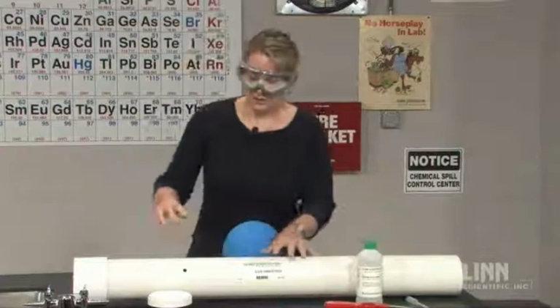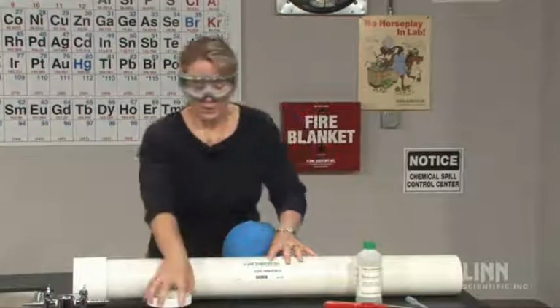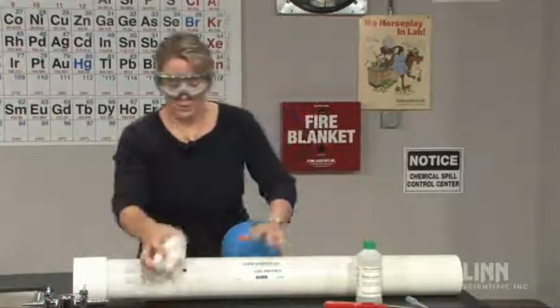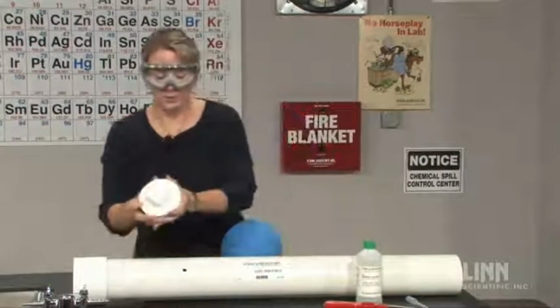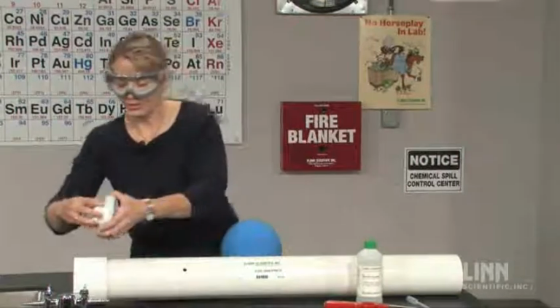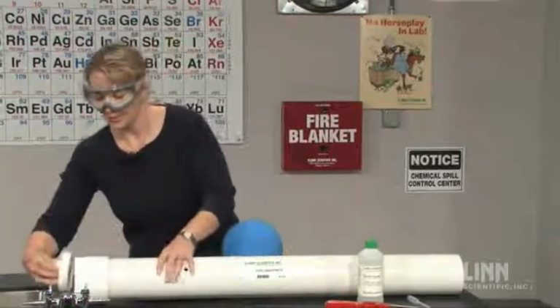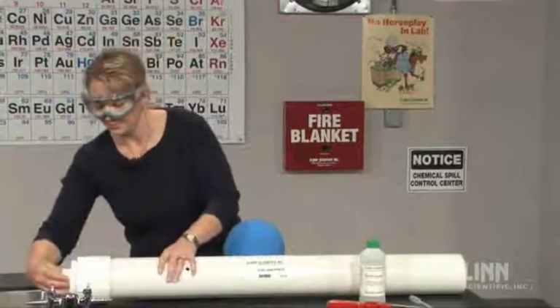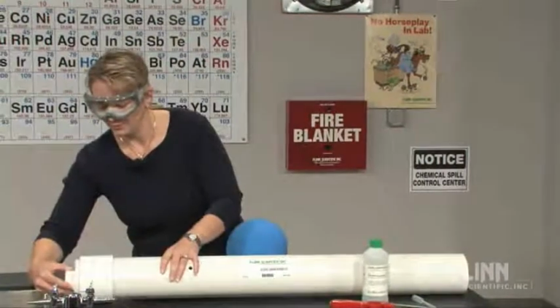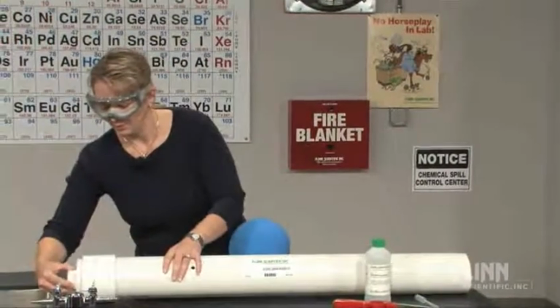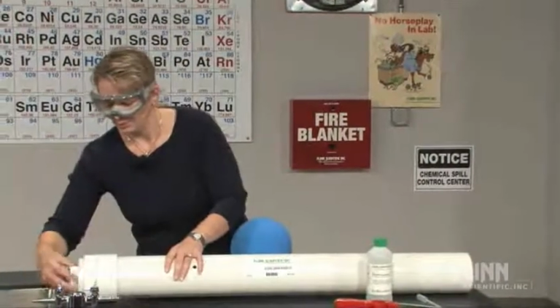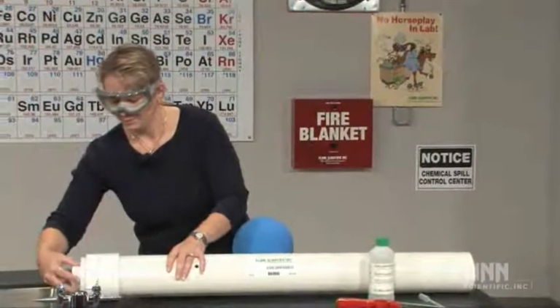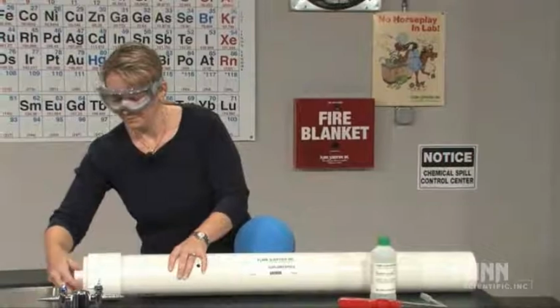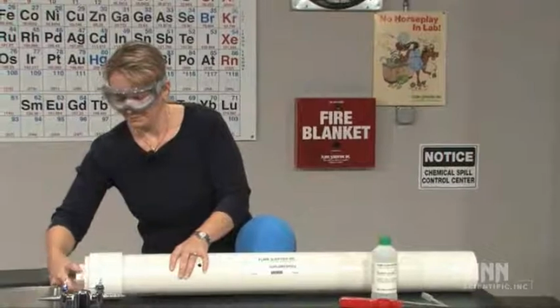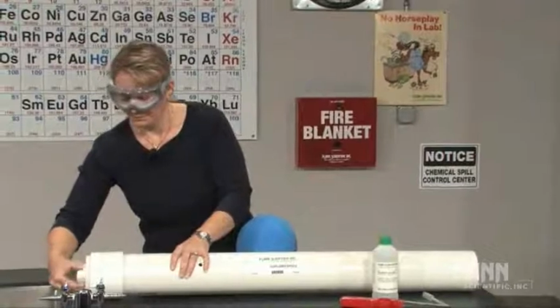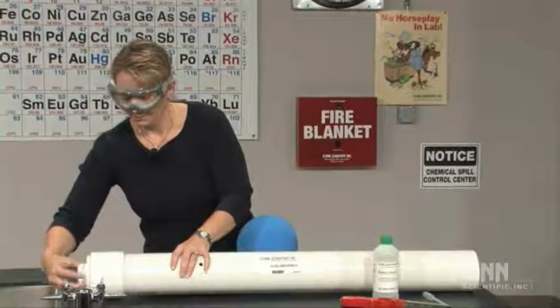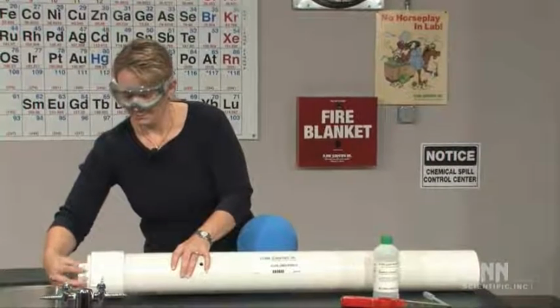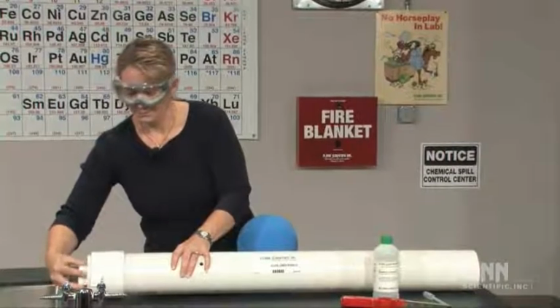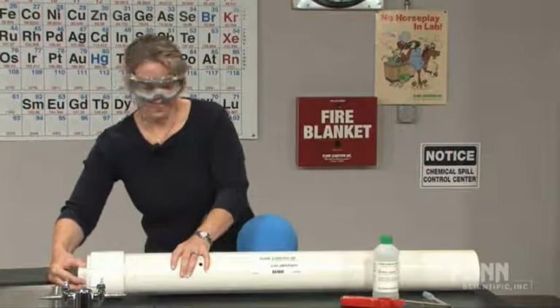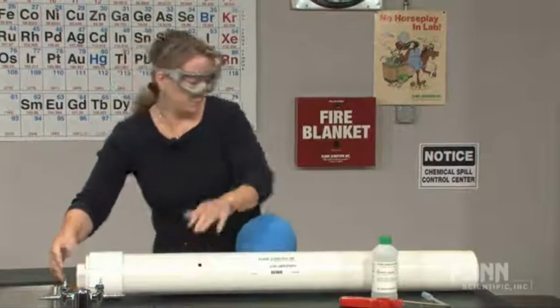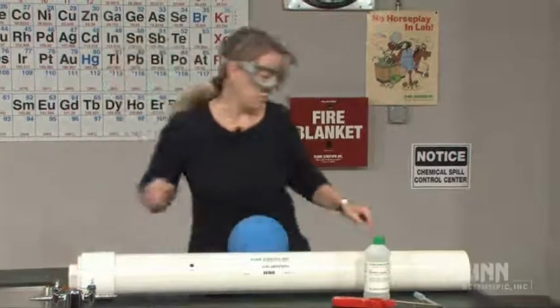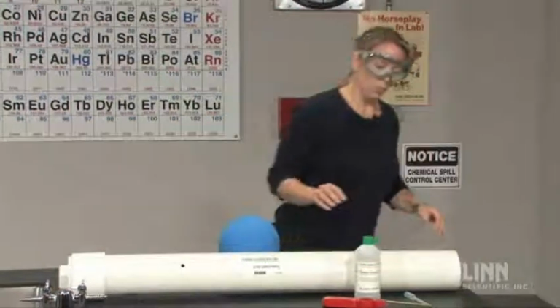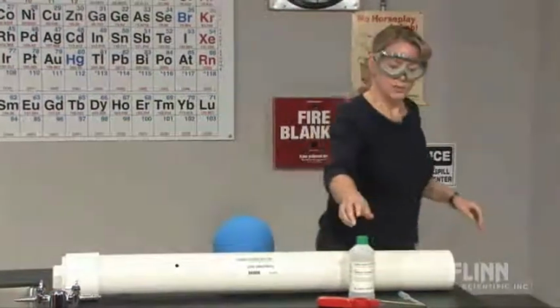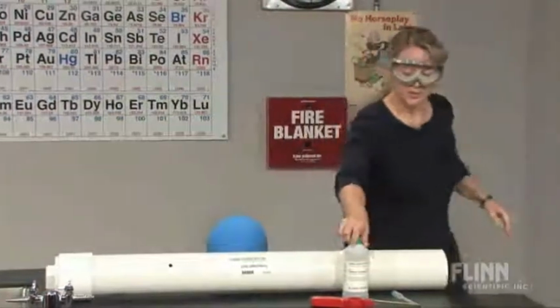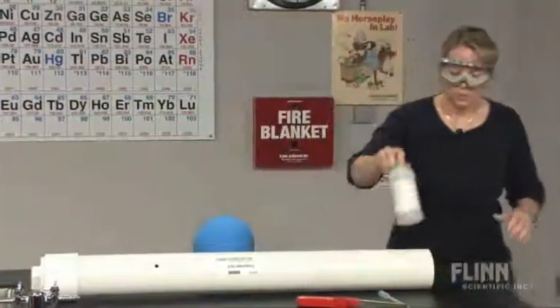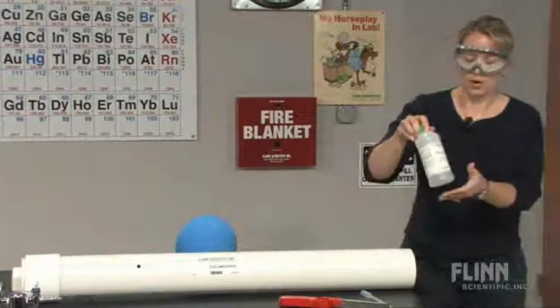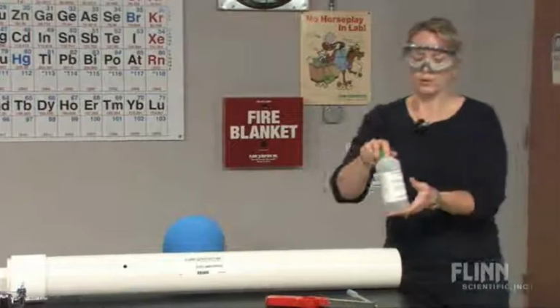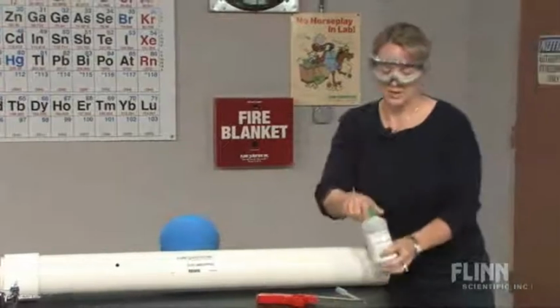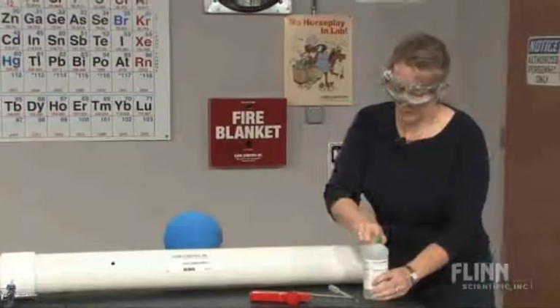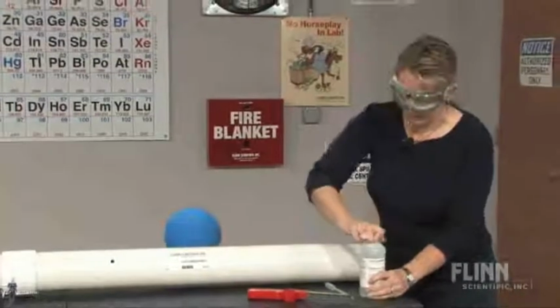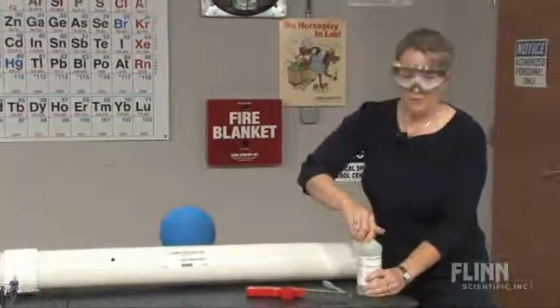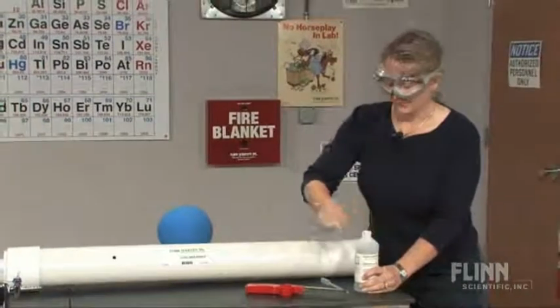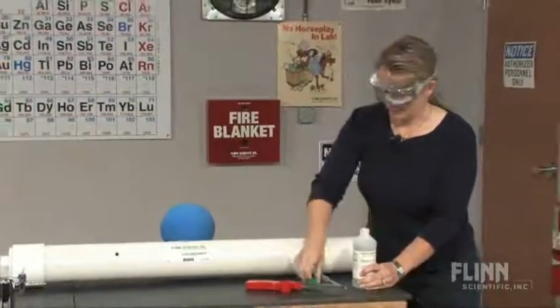First, what we're going to do is put in the end cap. We add two mils of isopropyl alcohol. We always use isopropyl alcohol for safety concerns.